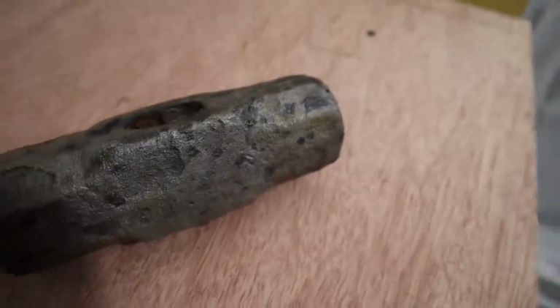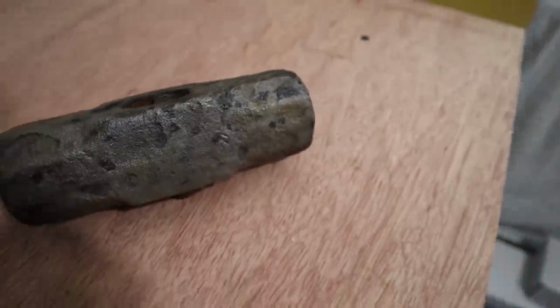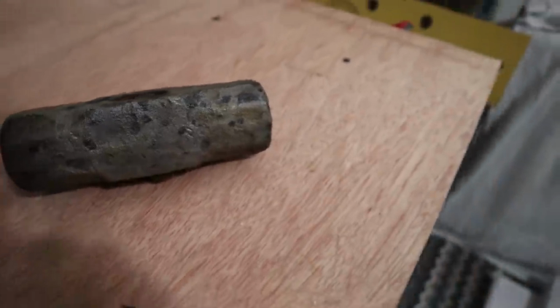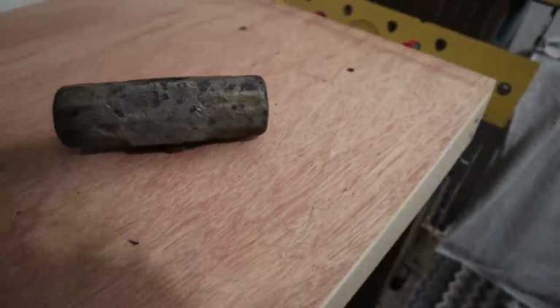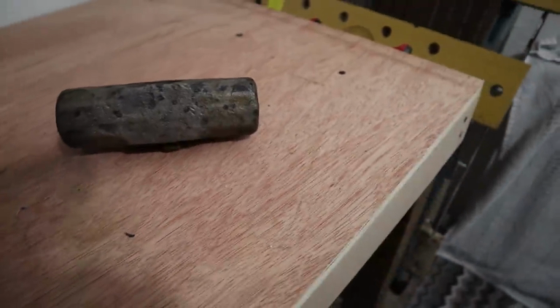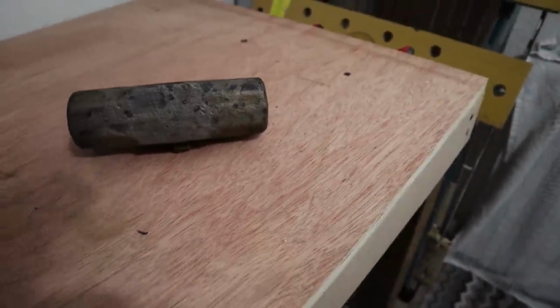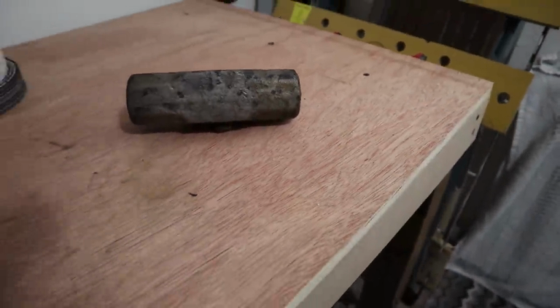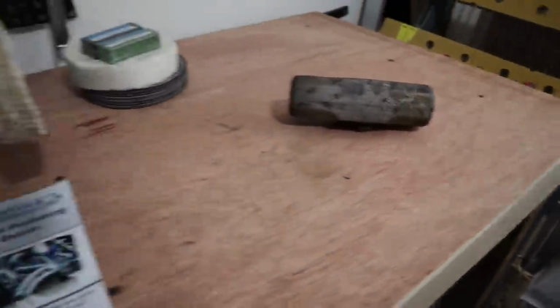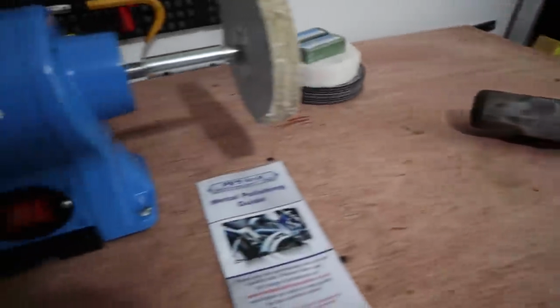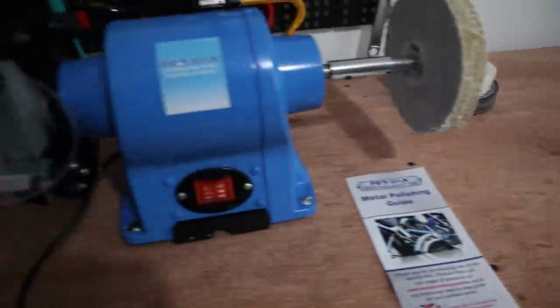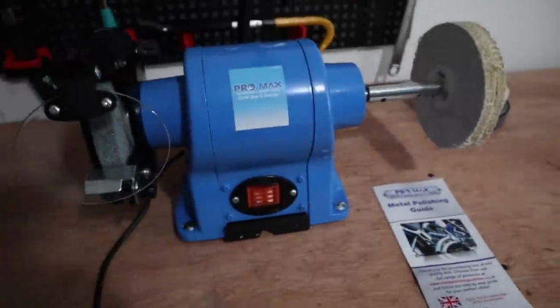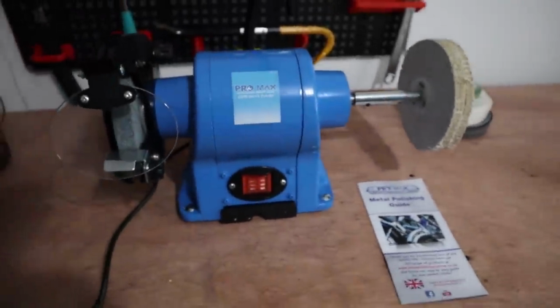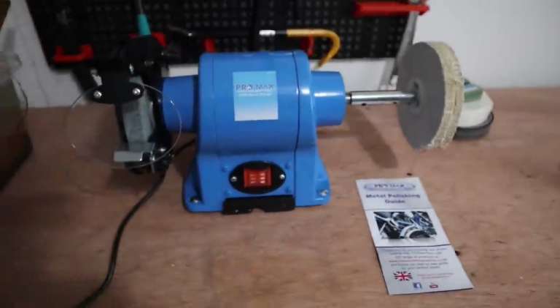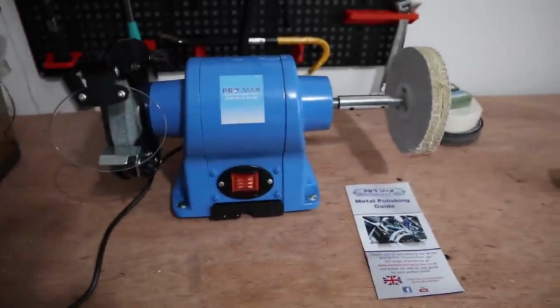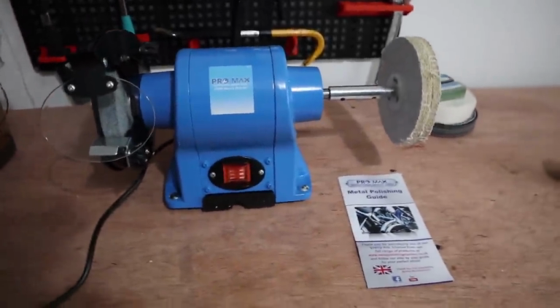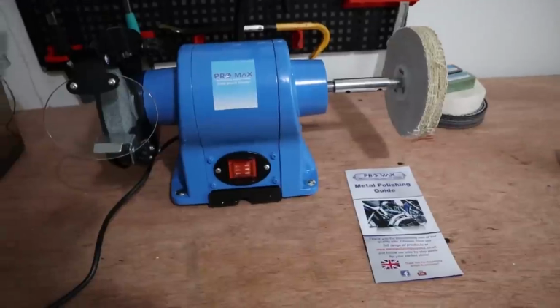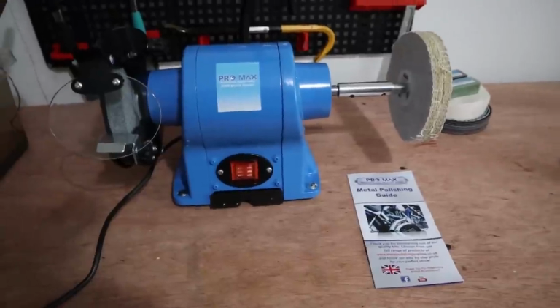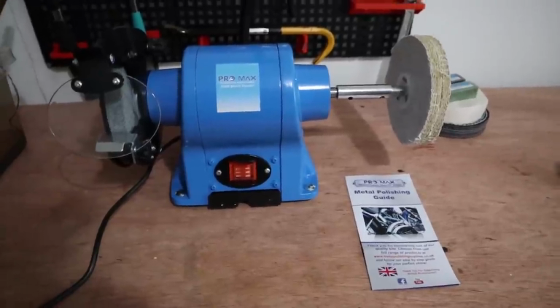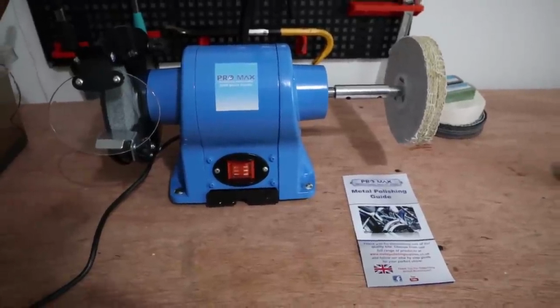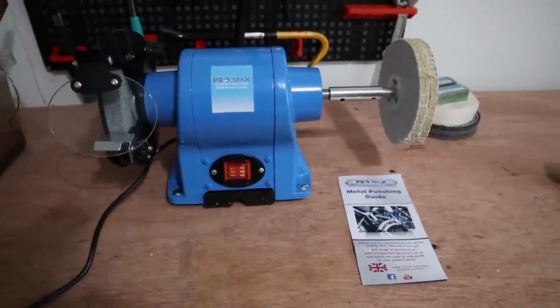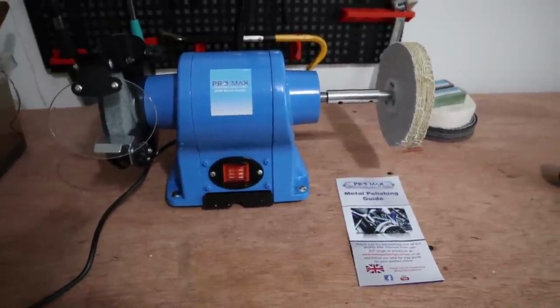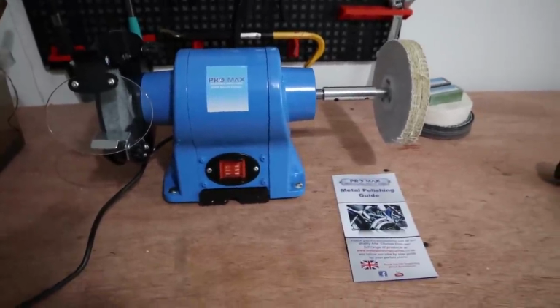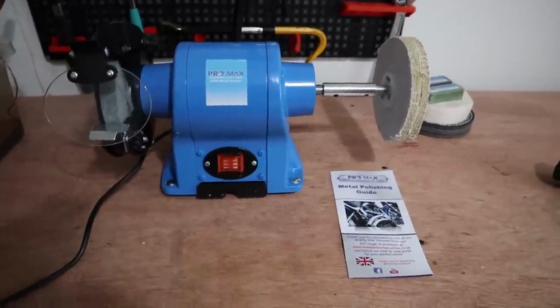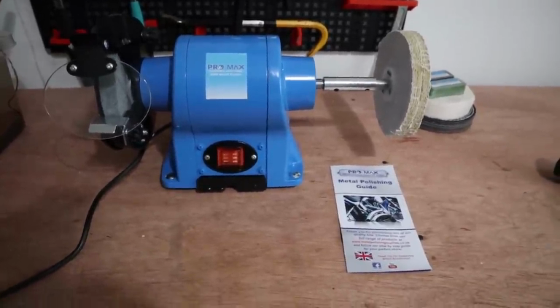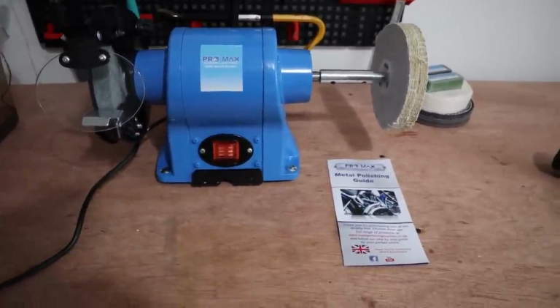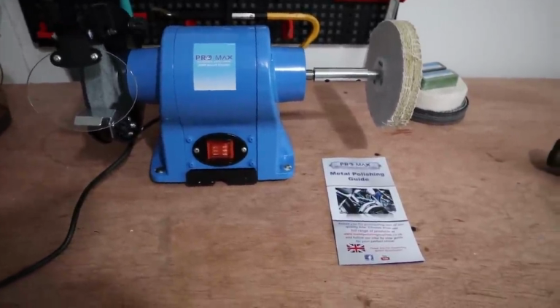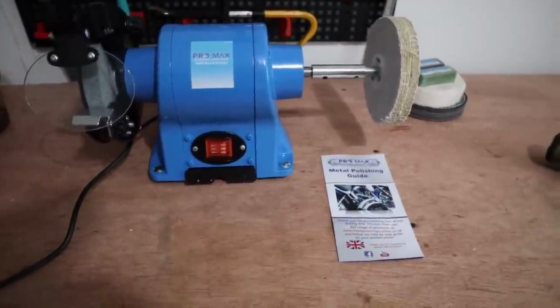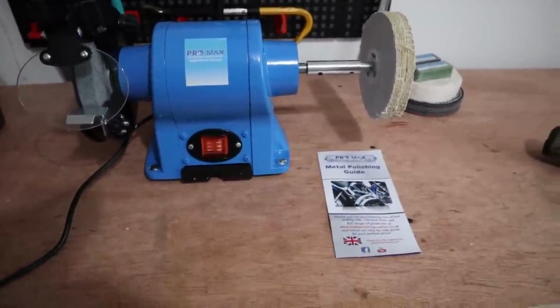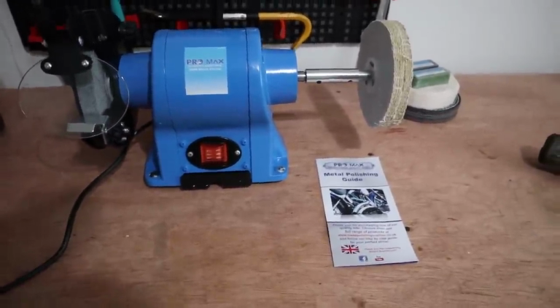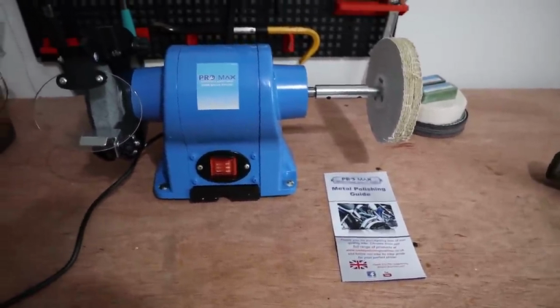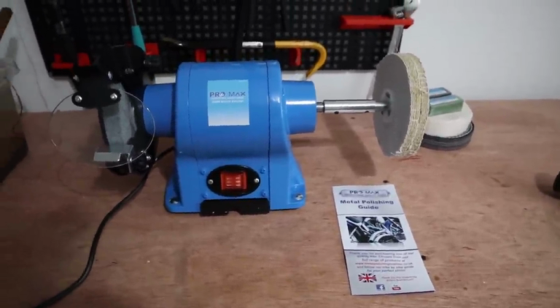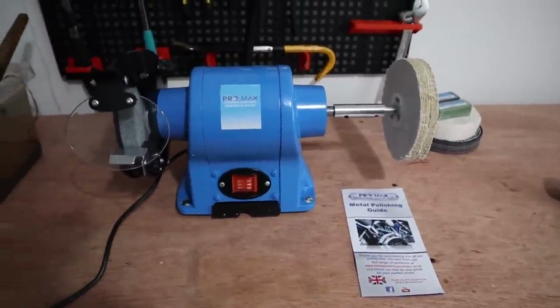Now I'm going to get the angle grinder on it and use different grade discs to get it right. Then I'm going to use this metal polisher from Metal Polishing Supplies UK Limited and give it a polish up to see how shiny we can get it.